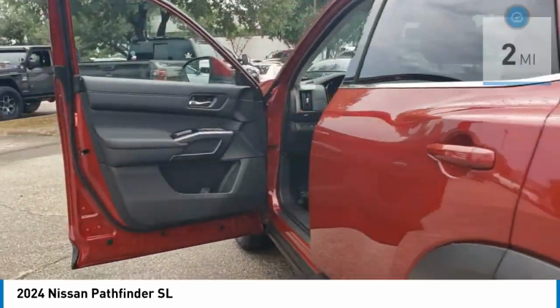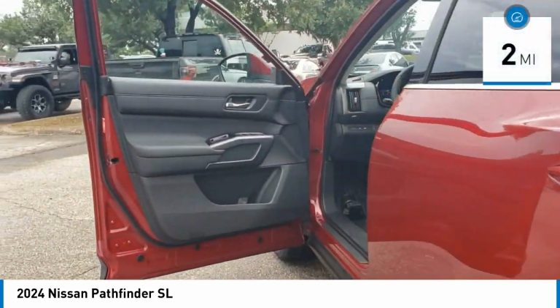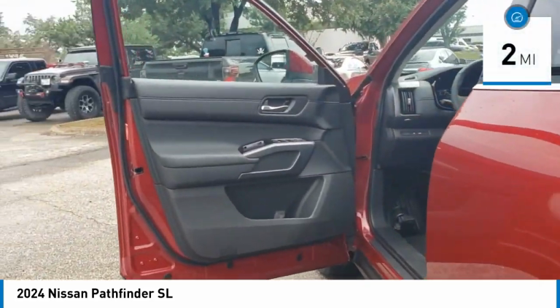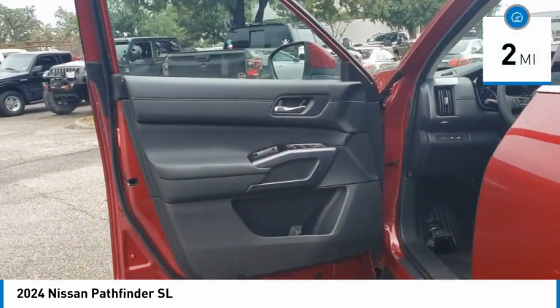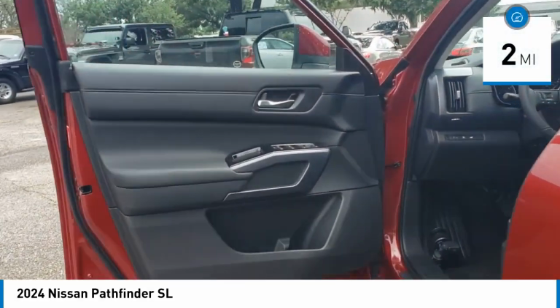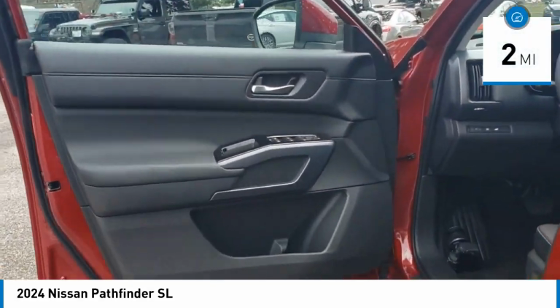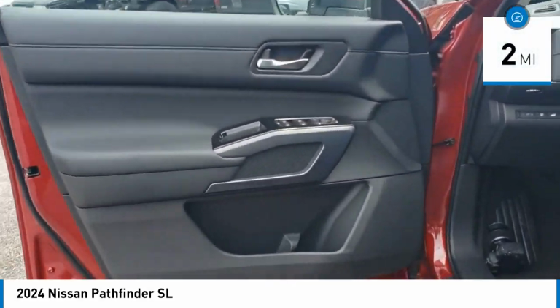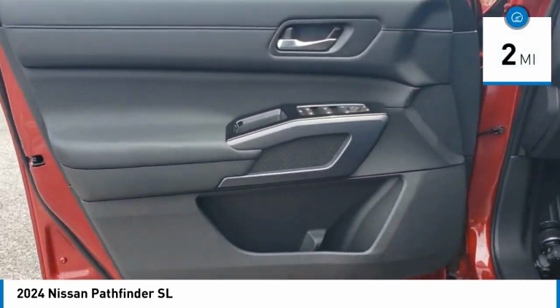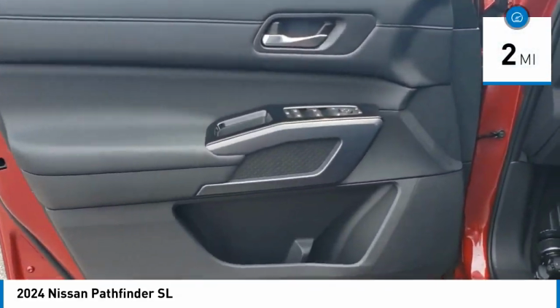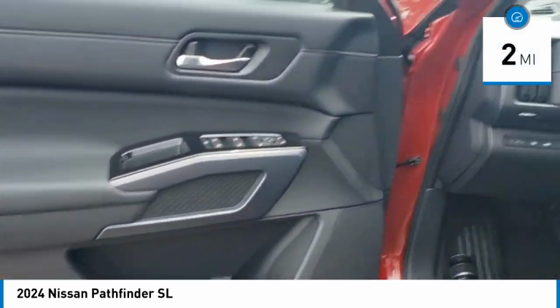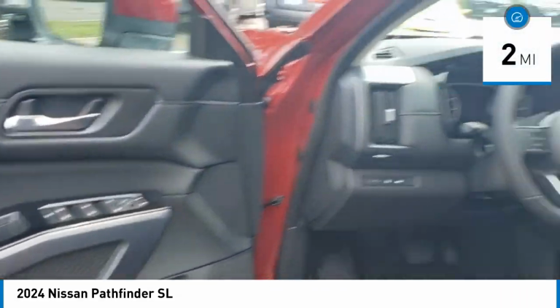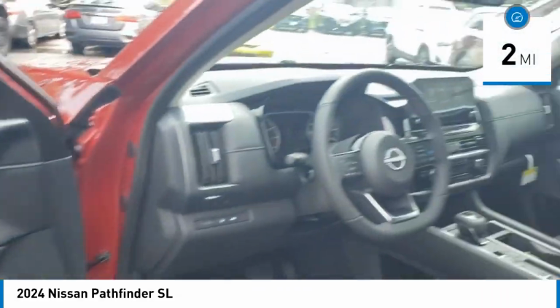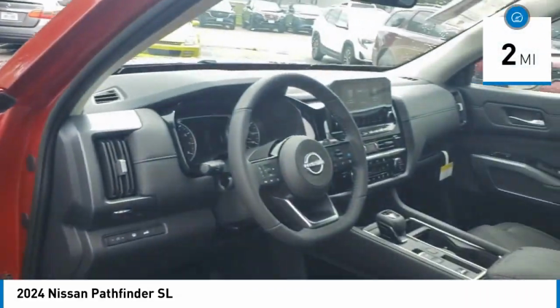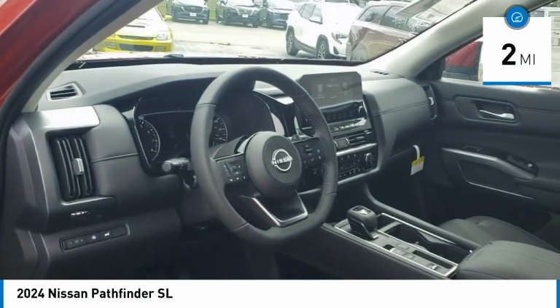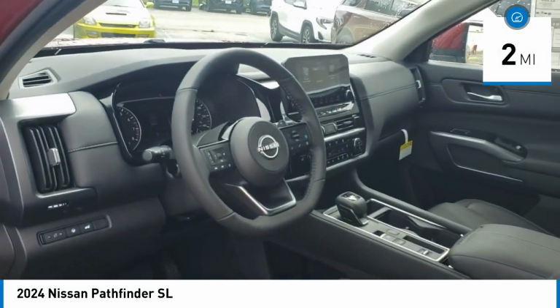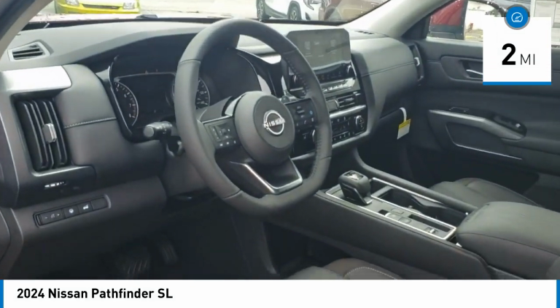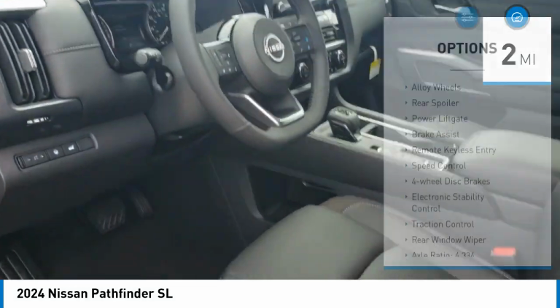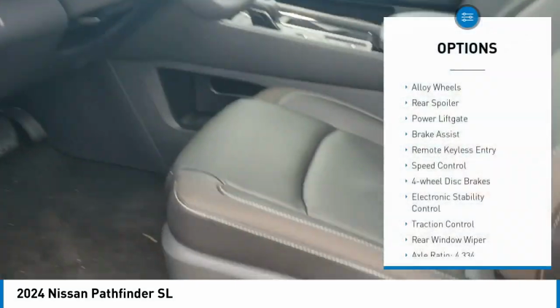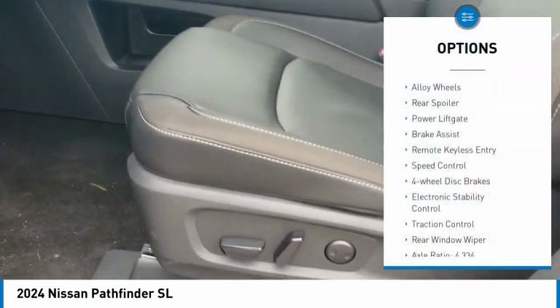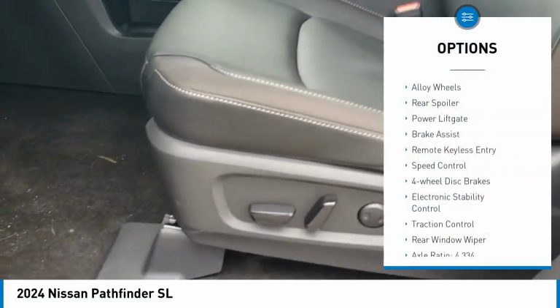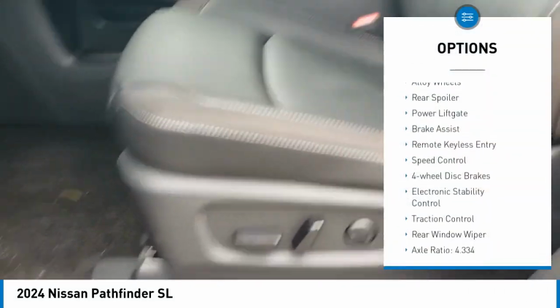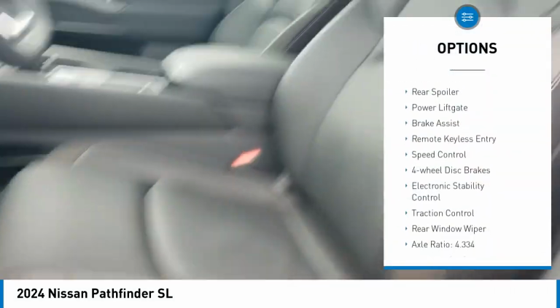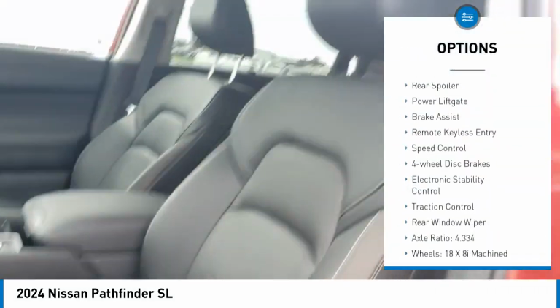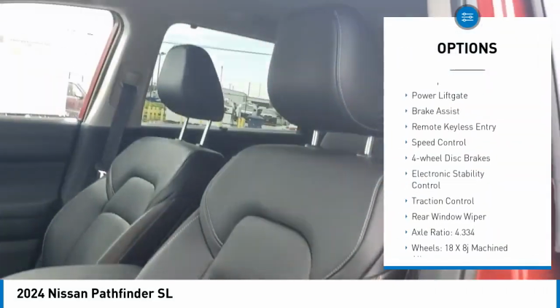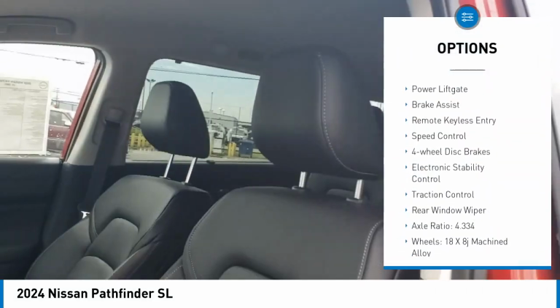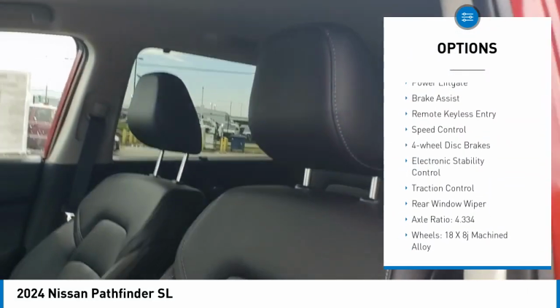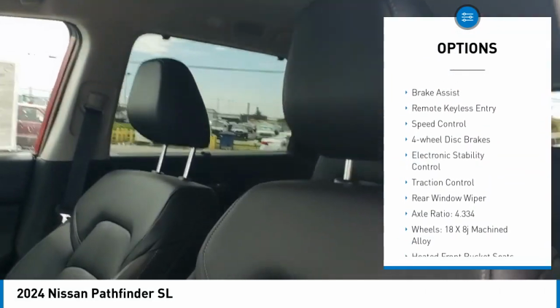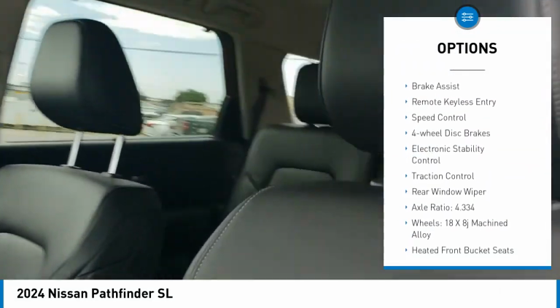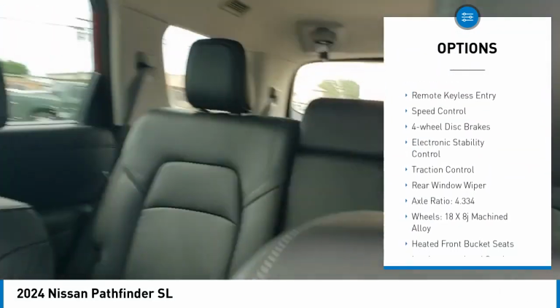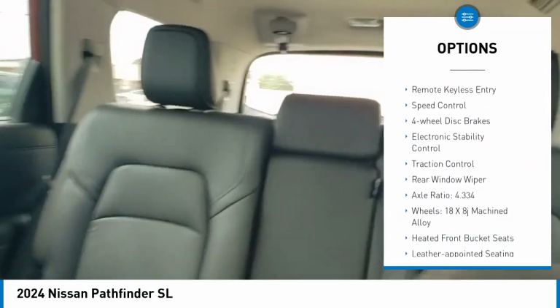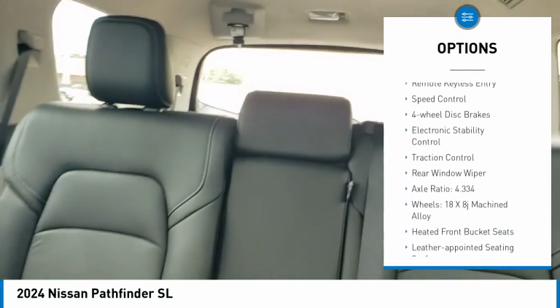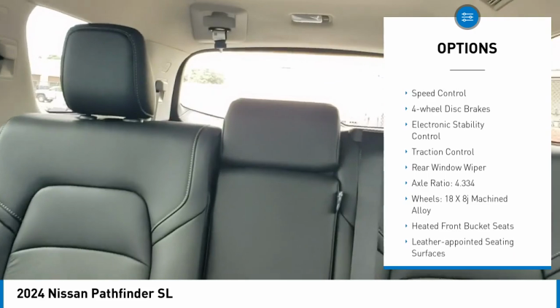This vehicle has less than 100 miles. Here are some of this vehicle's great options: alloy wheels, rear spoiler, power lift gate, brake assist.